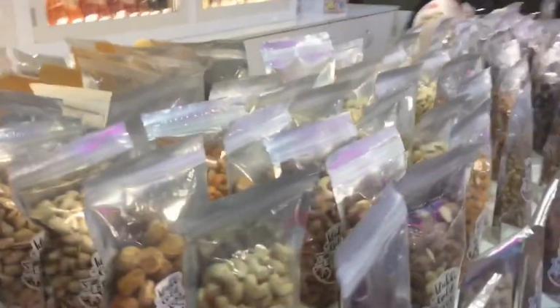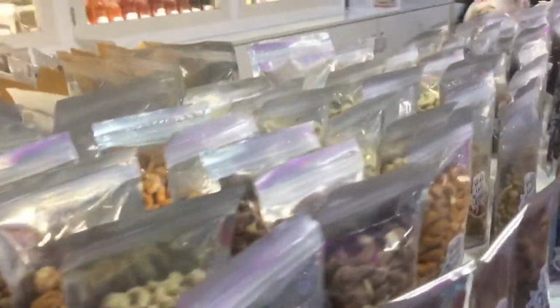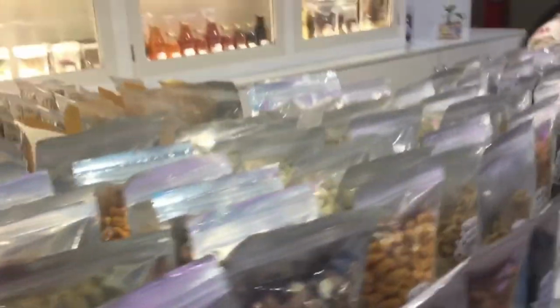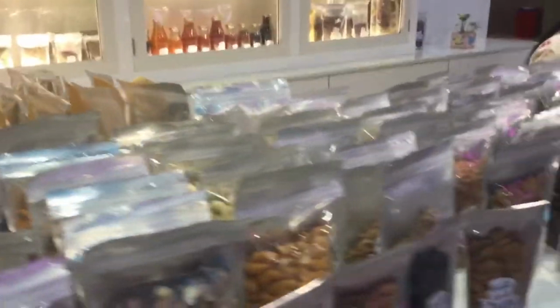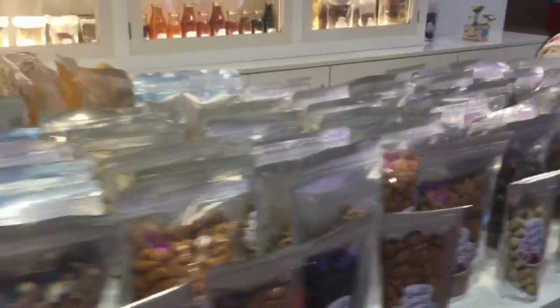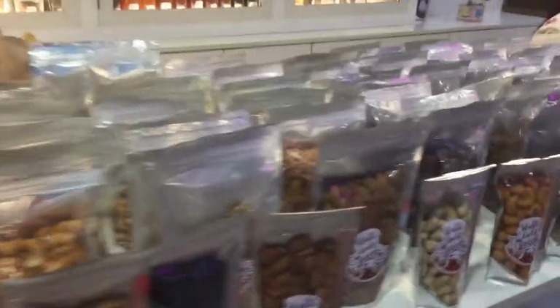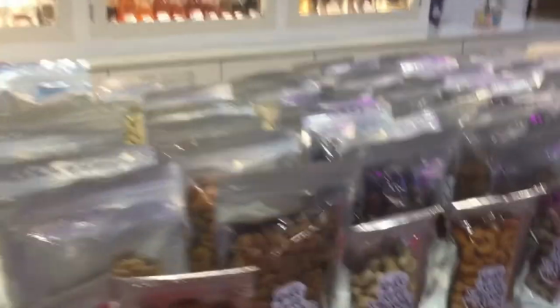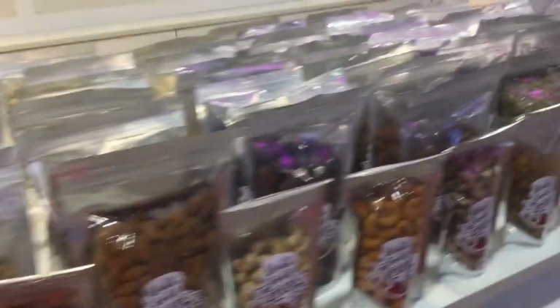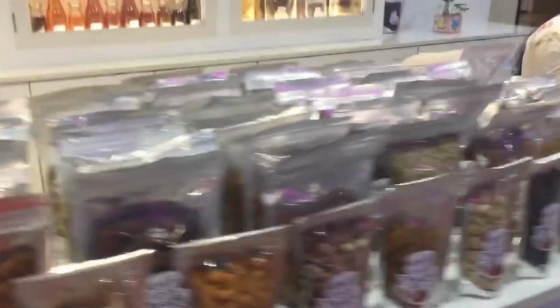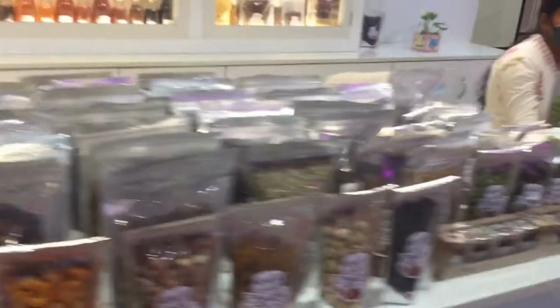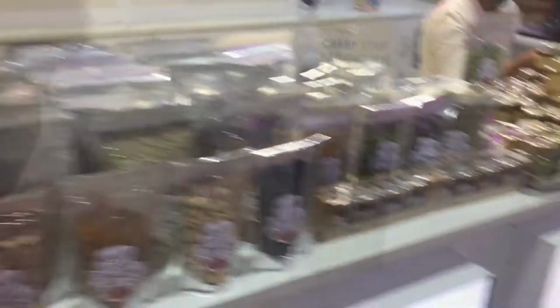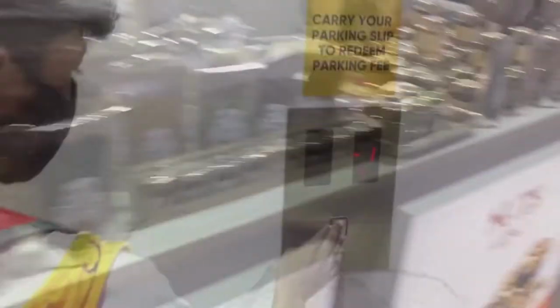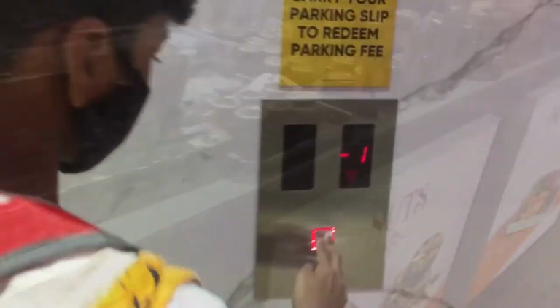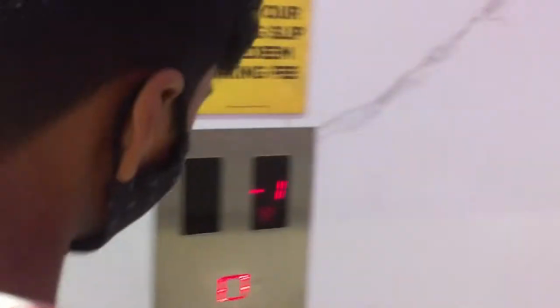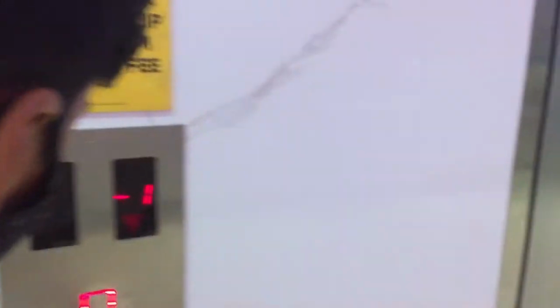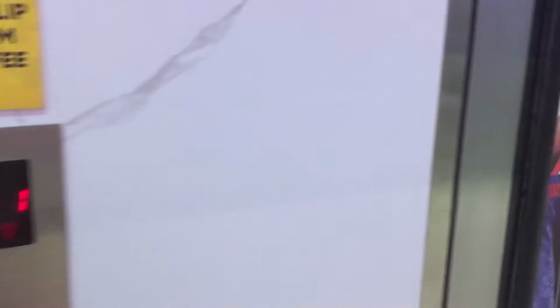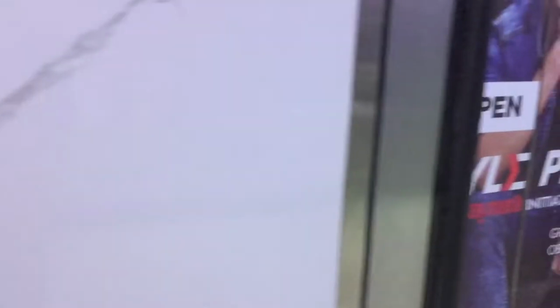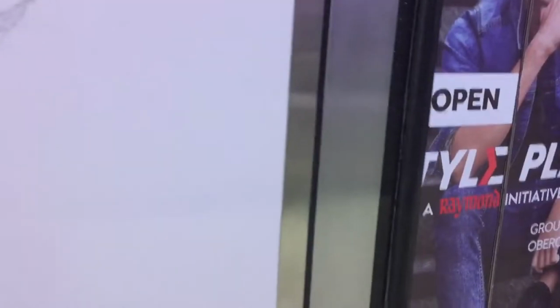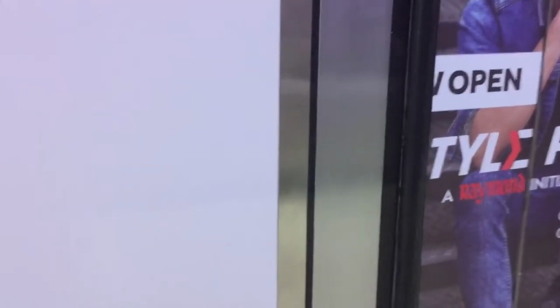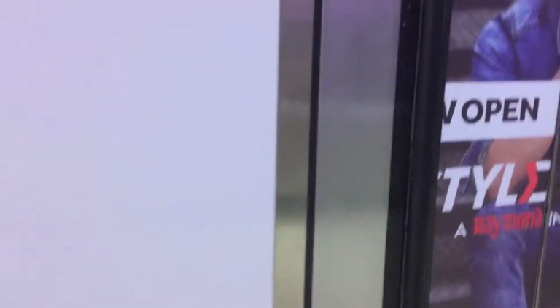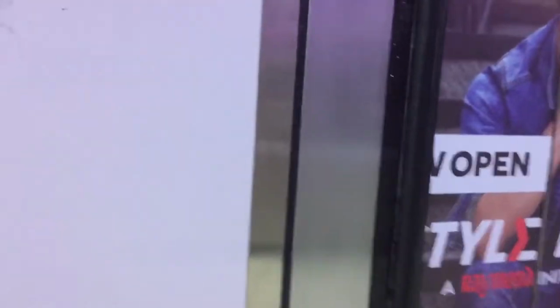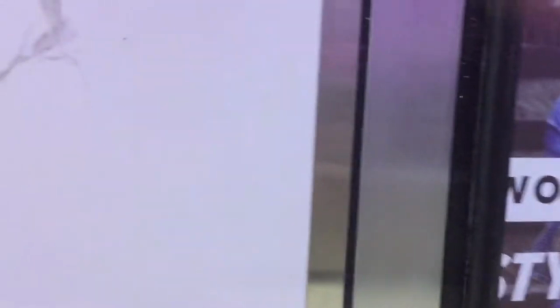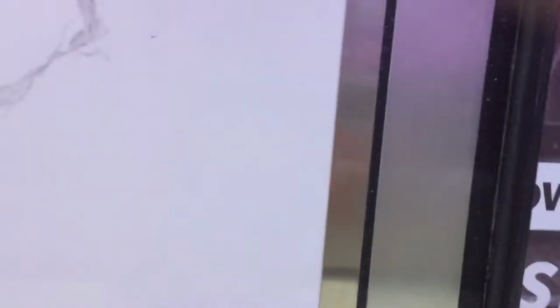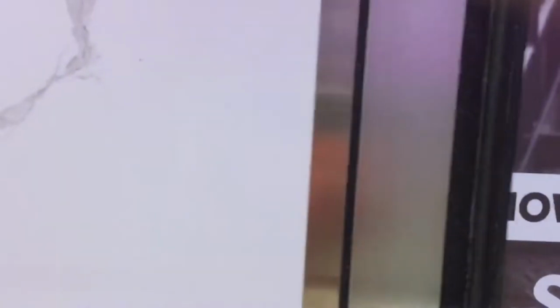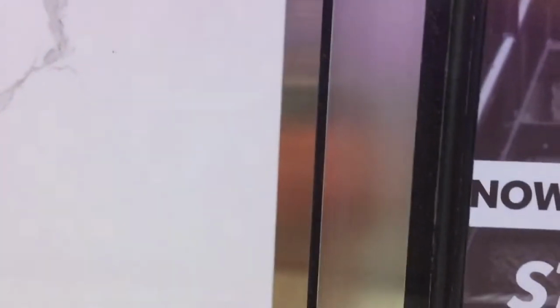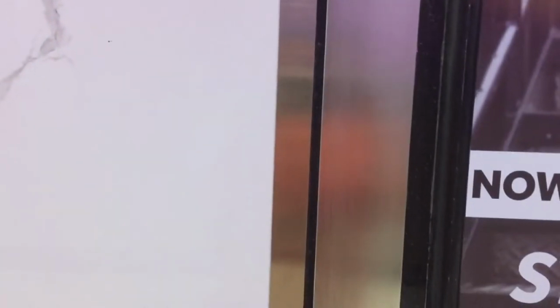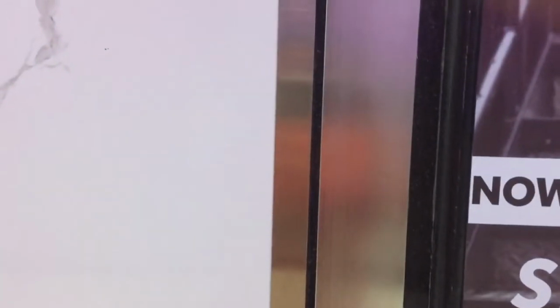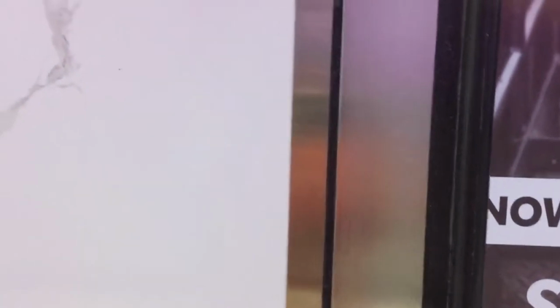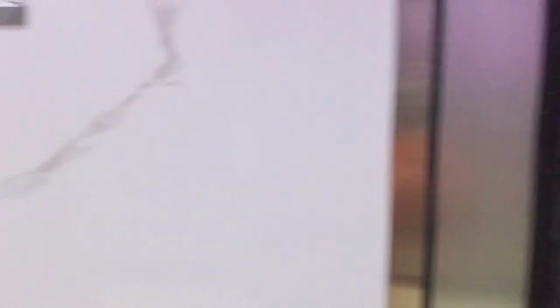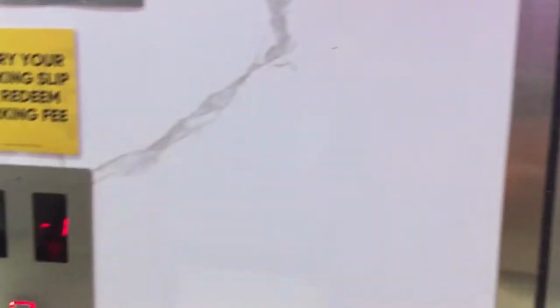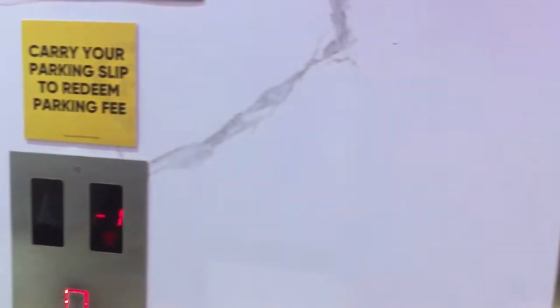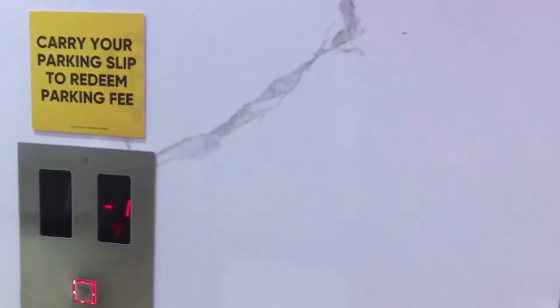Peanuts, cashew nuts, pasta — there are many items. We have to go to the Grand Mall.